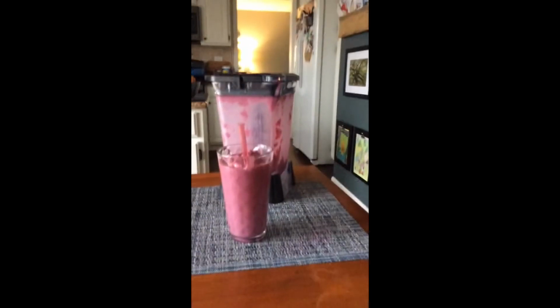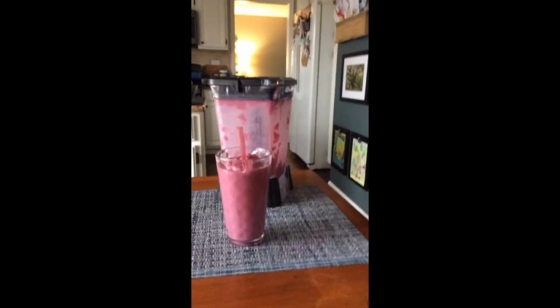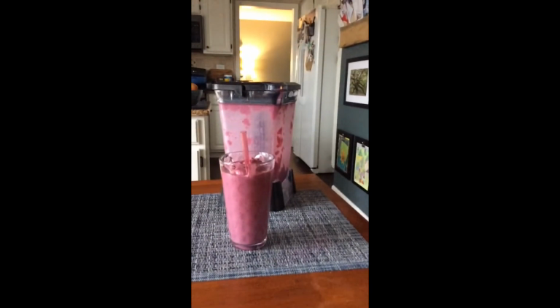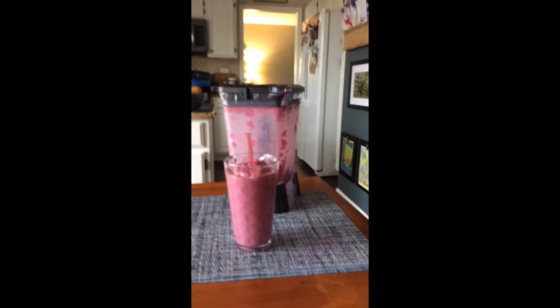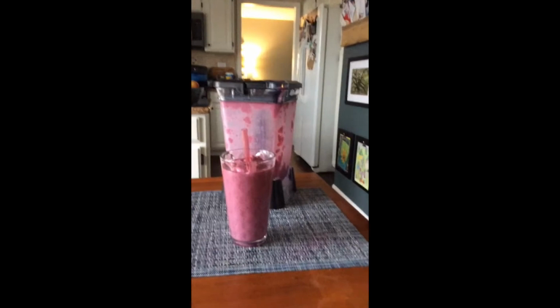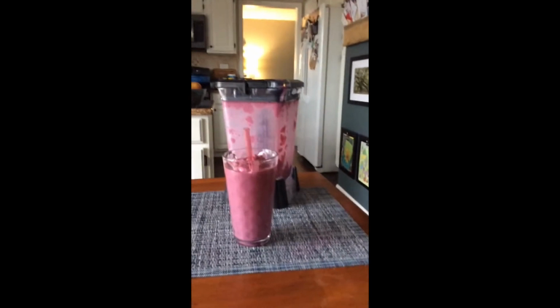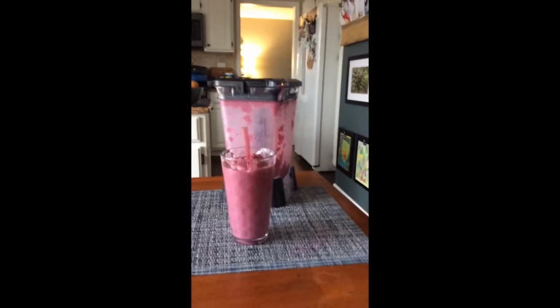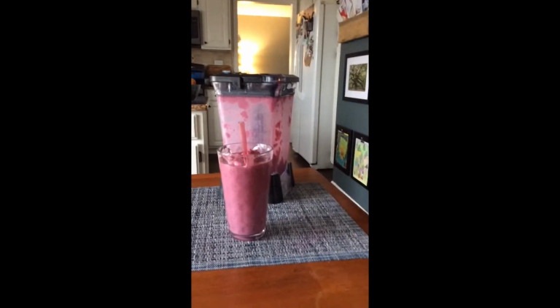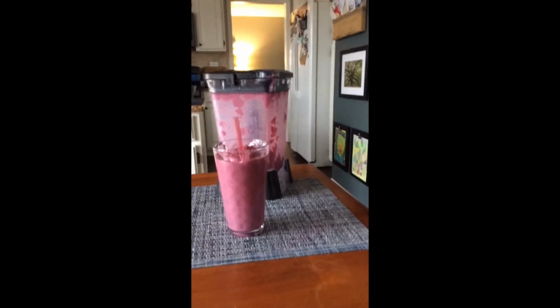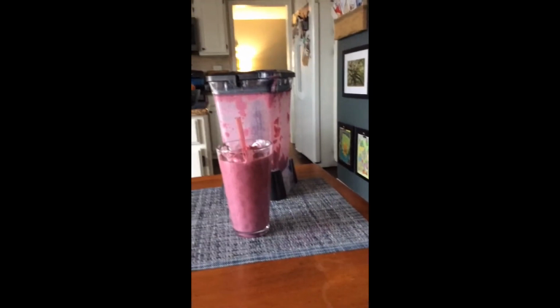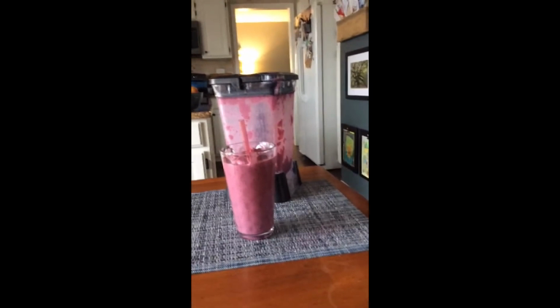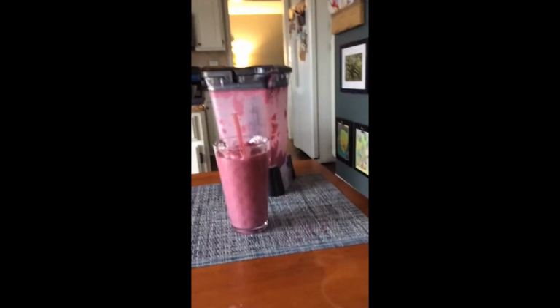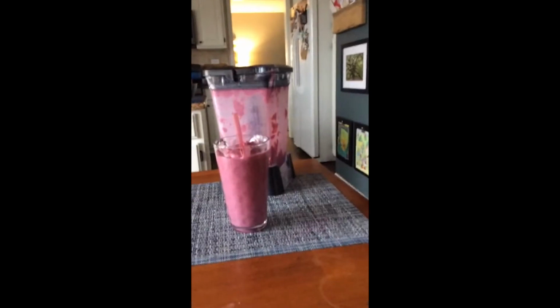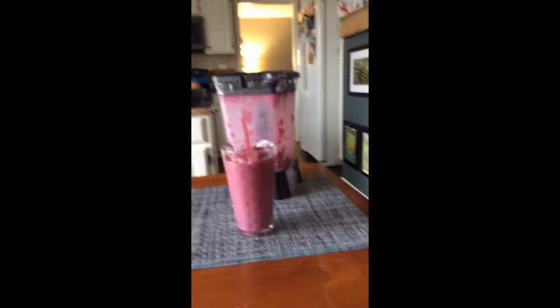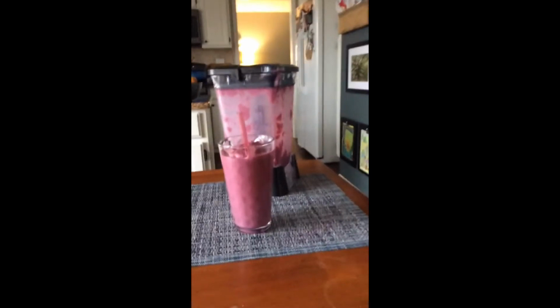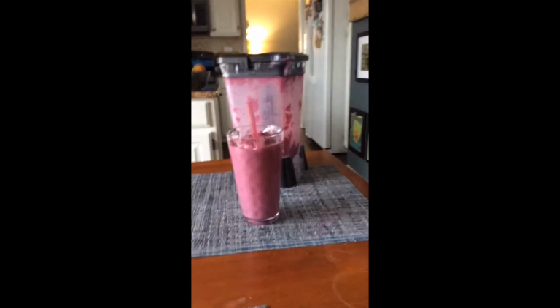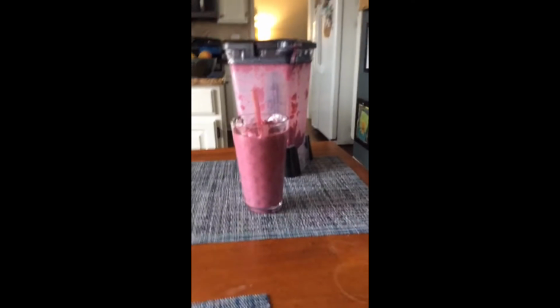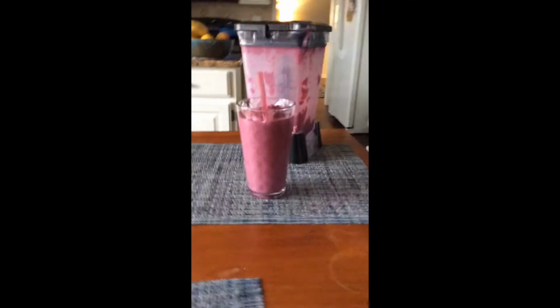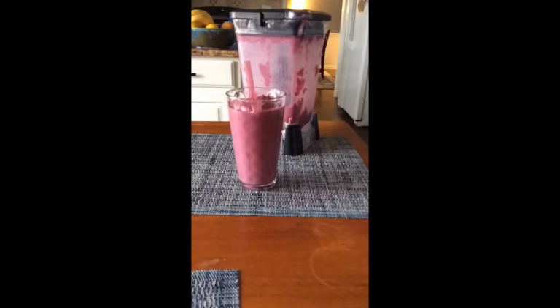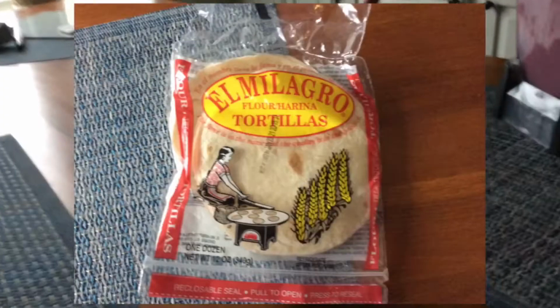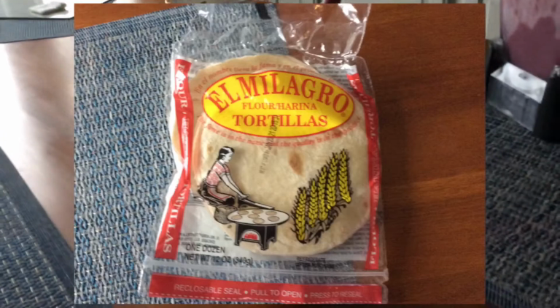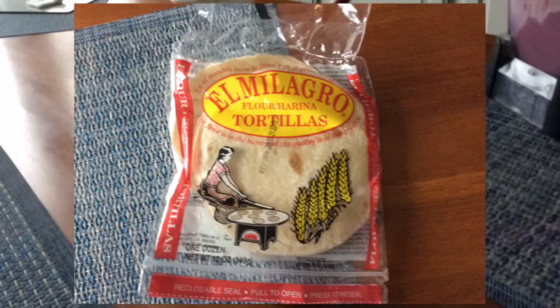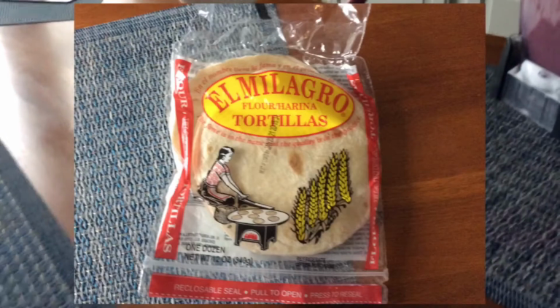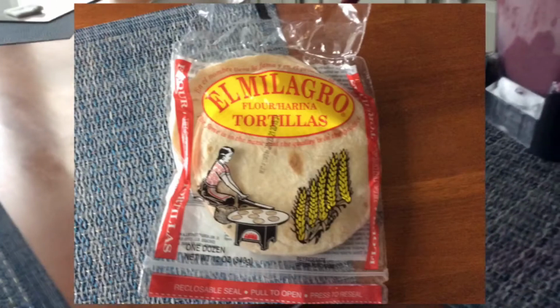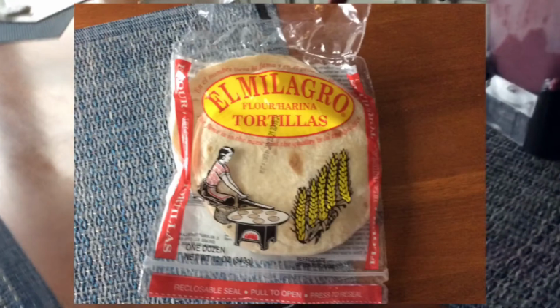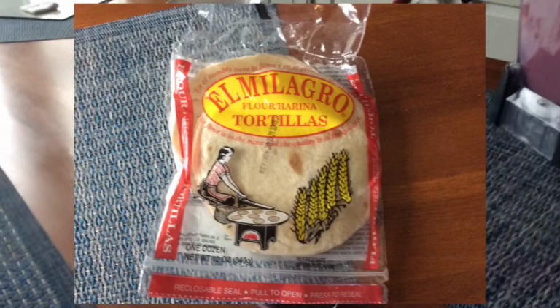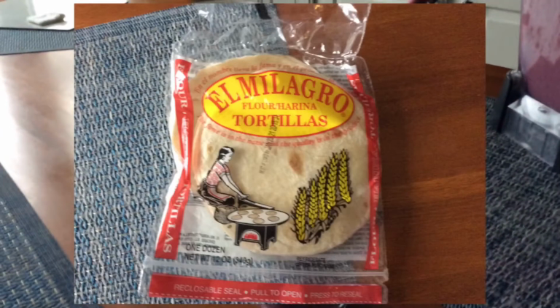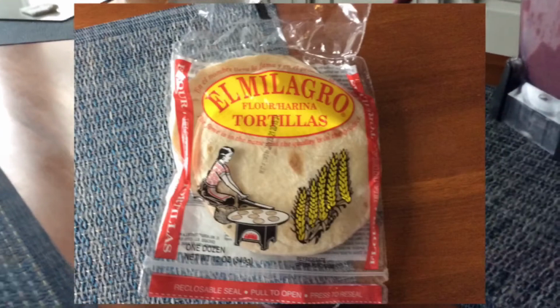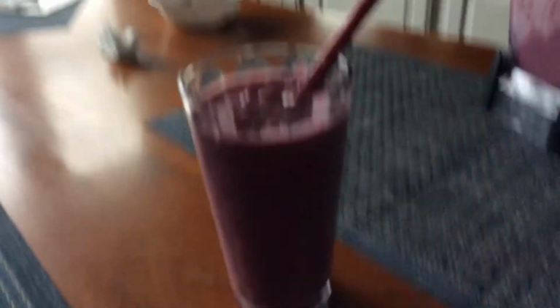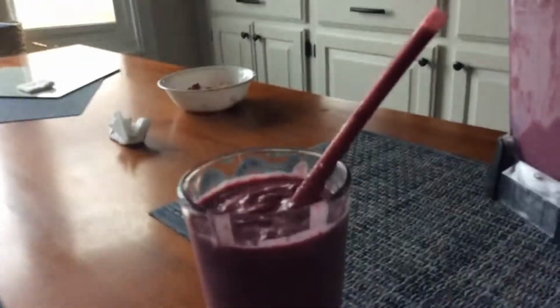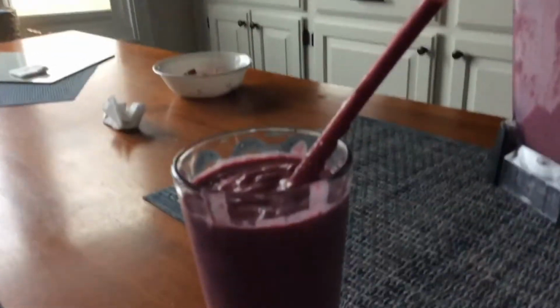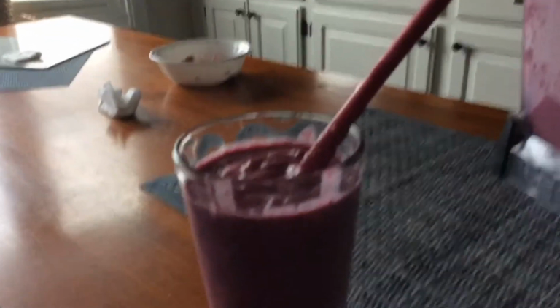If you guys think about putting tortilla chips in there, I'll just show you a picture when I'm editing the video on what it looks like. At this point not only my friend is trying it, now I have too, and it's kind of okay.